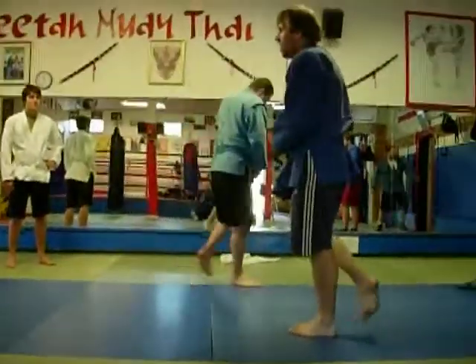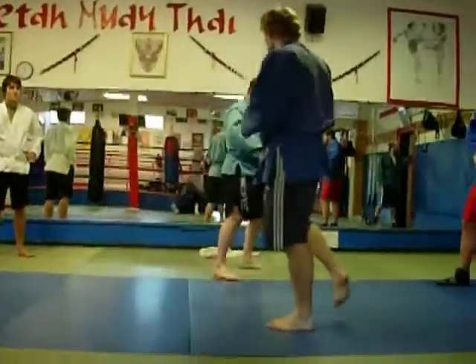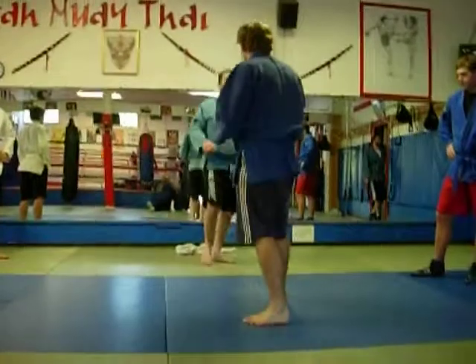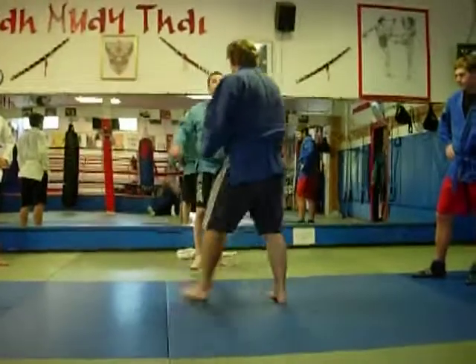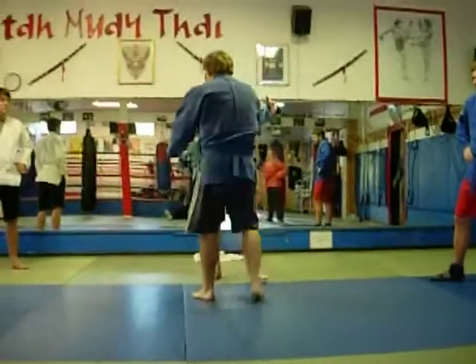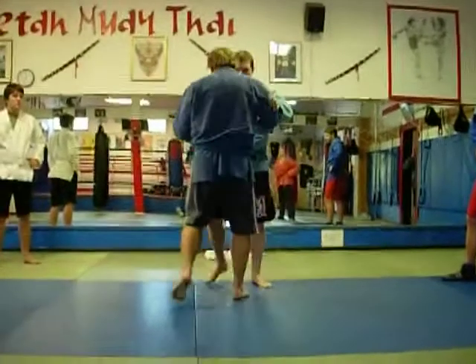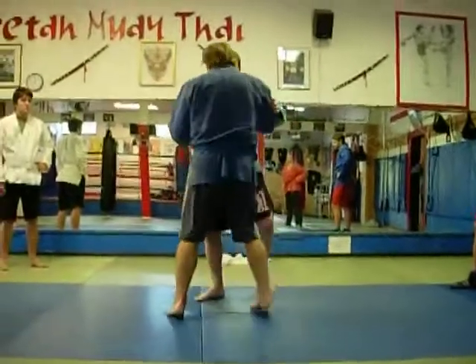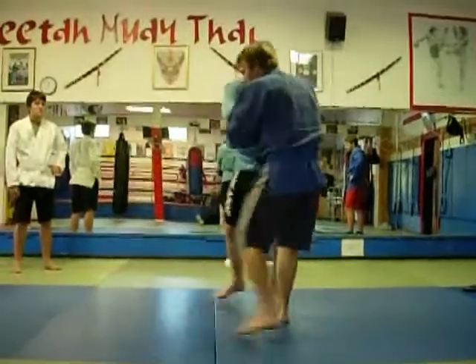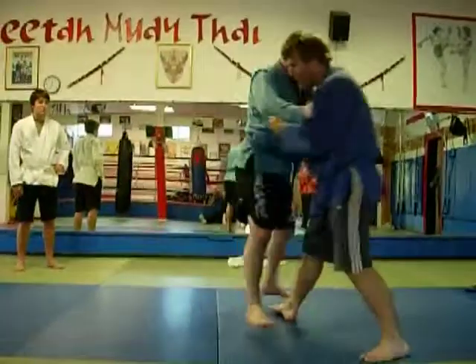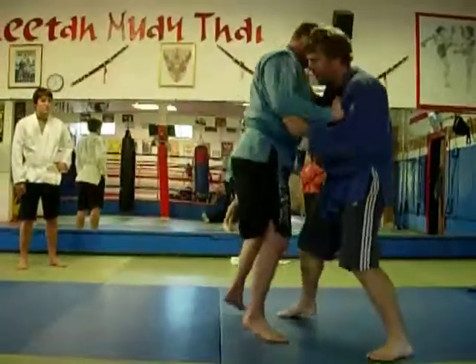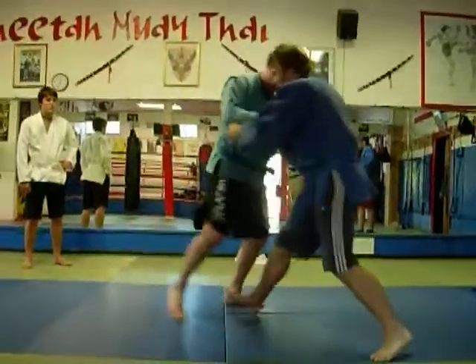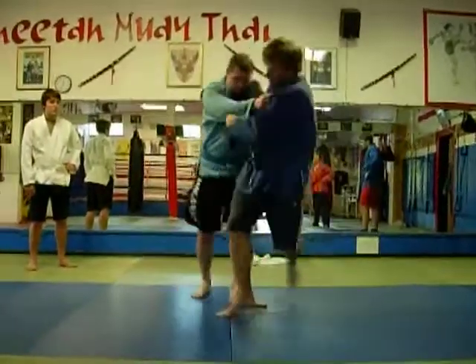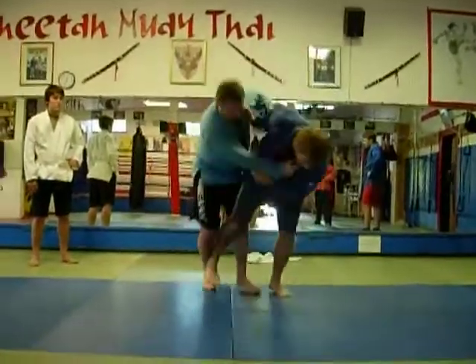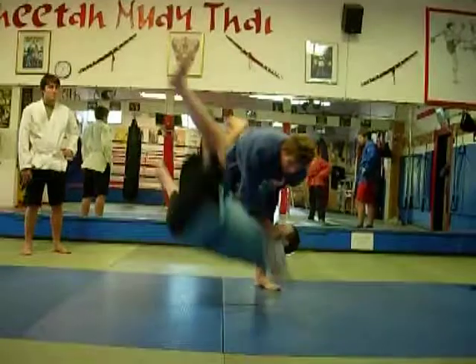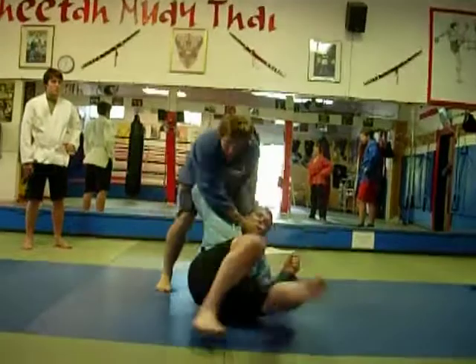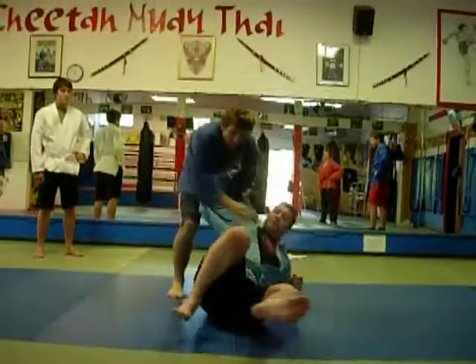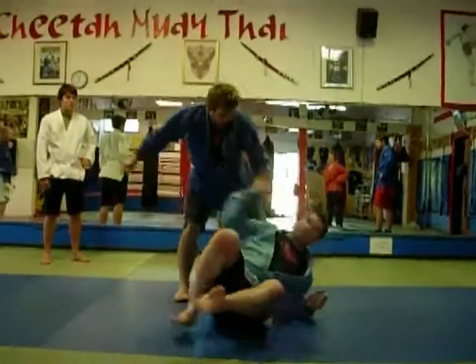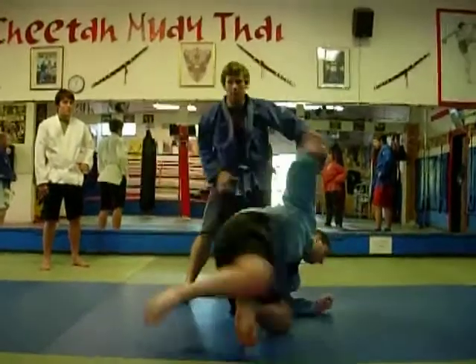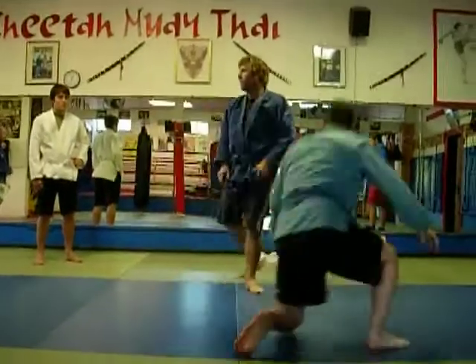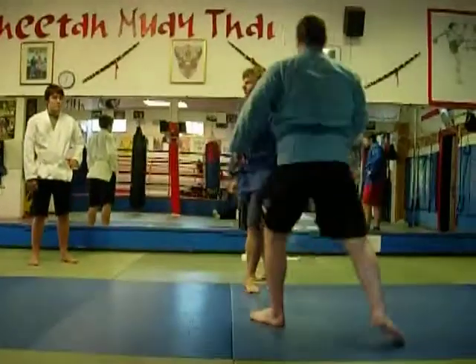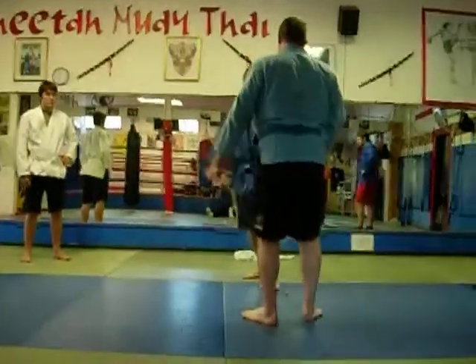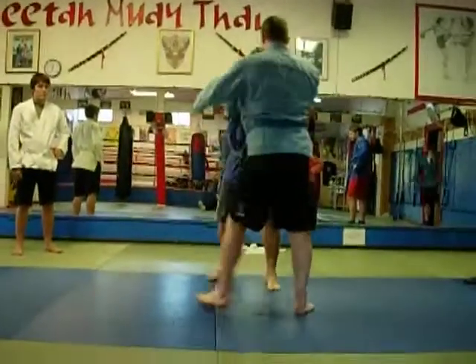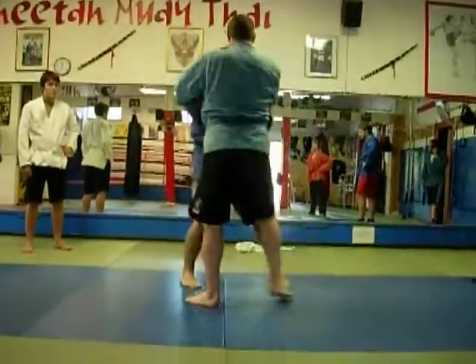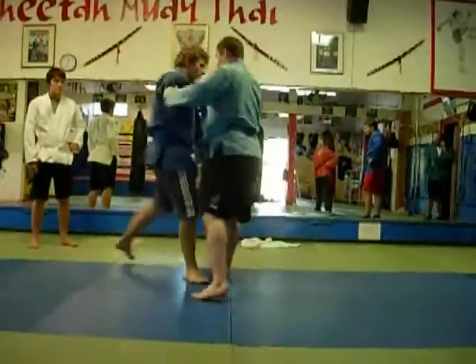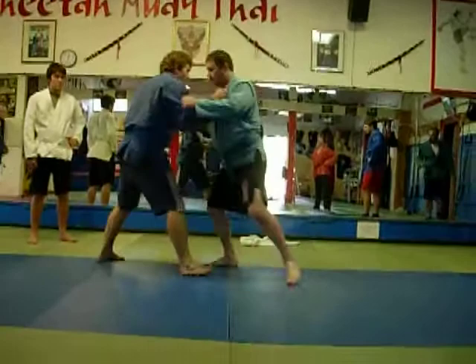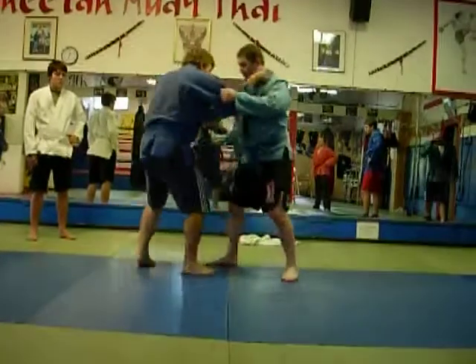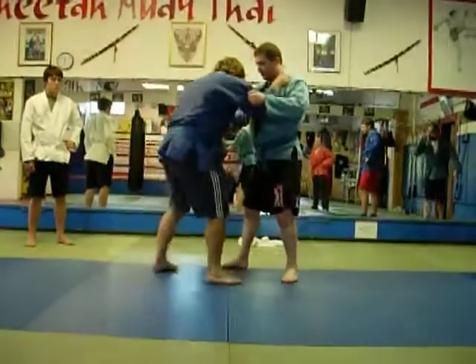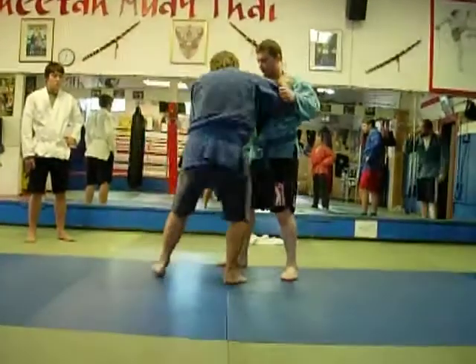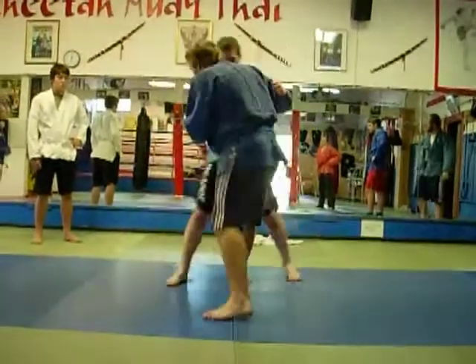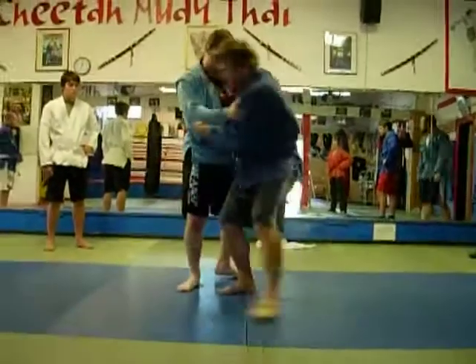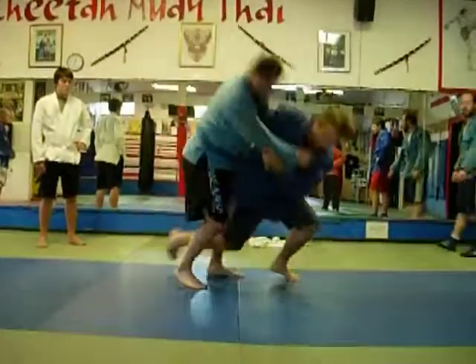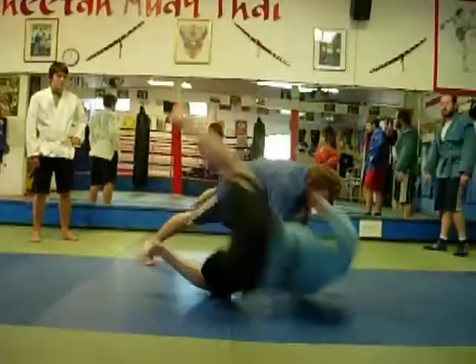You can use the same mechanic to attack the outside, or the other side. Or you can go lower — the foot.